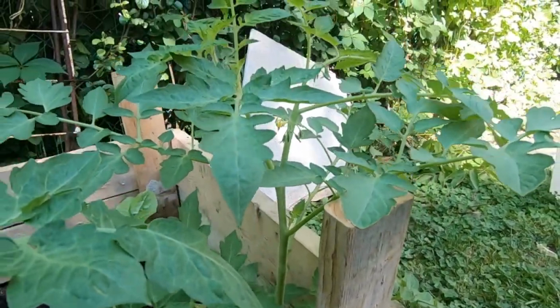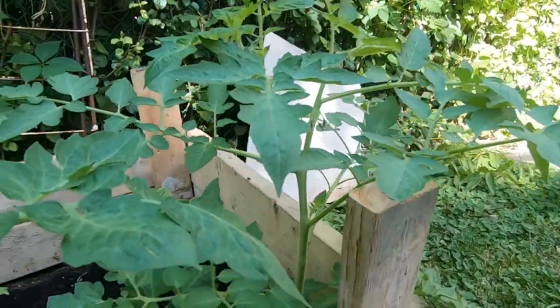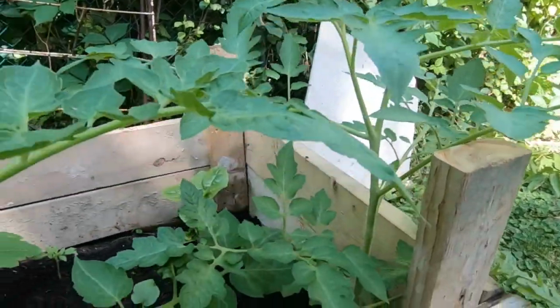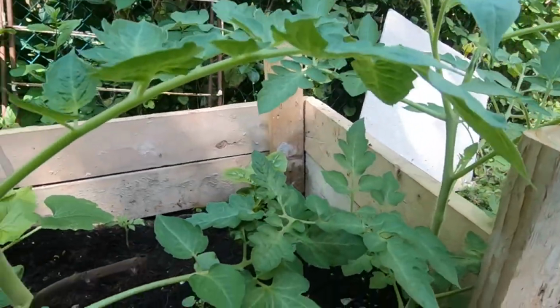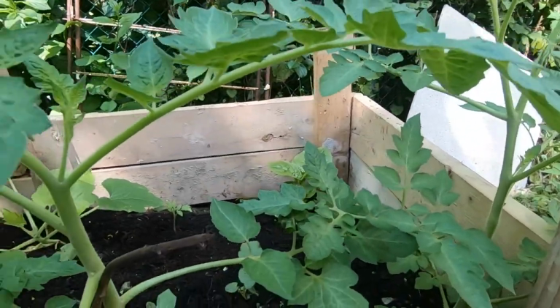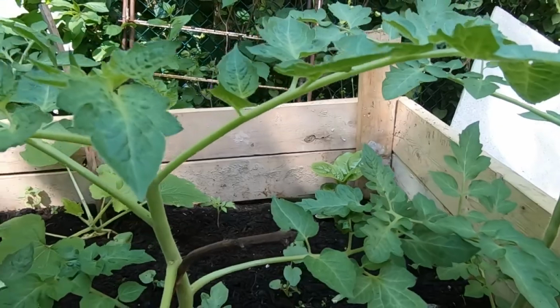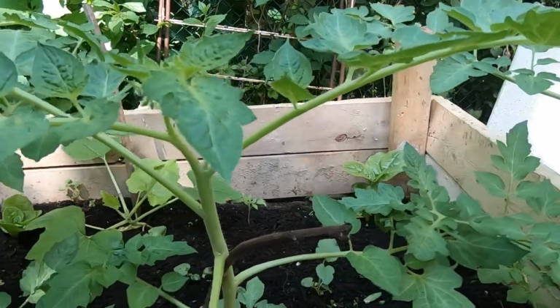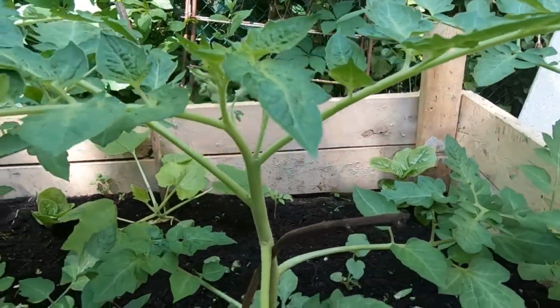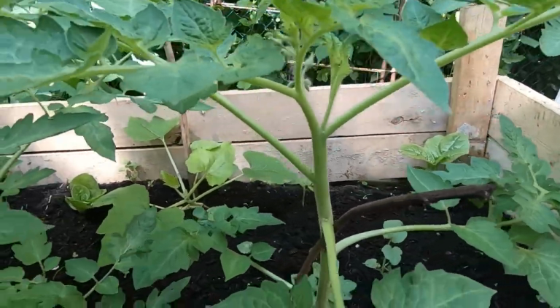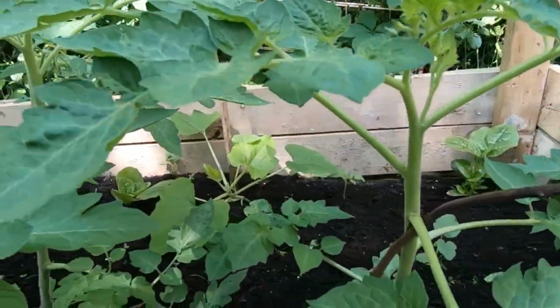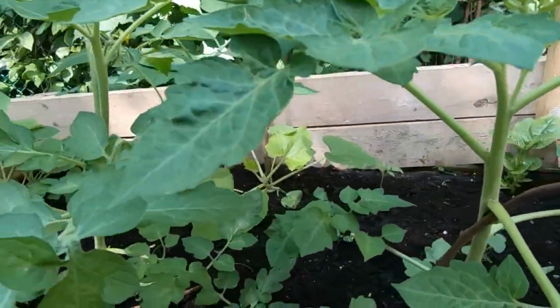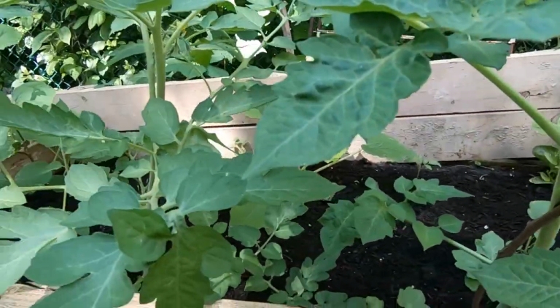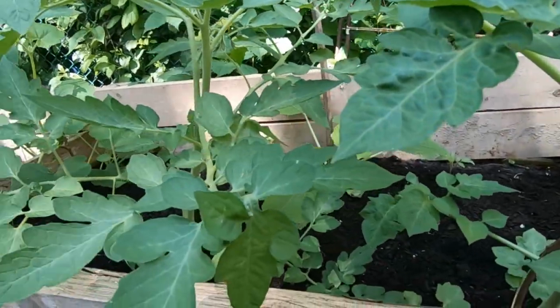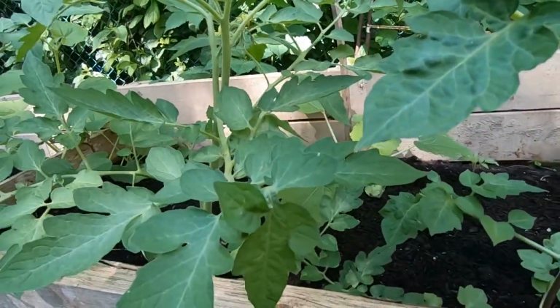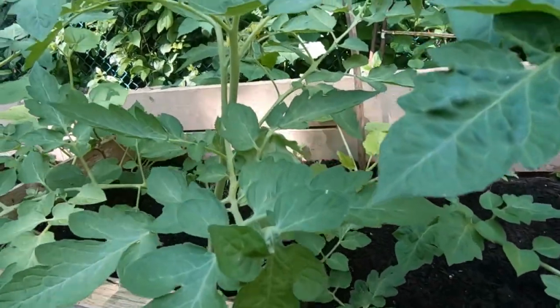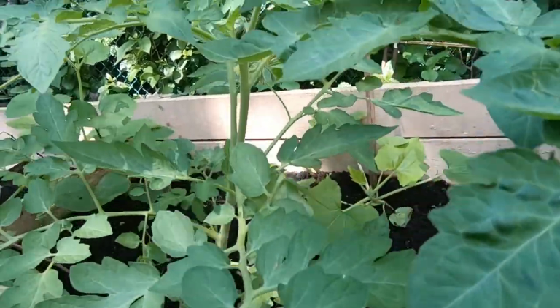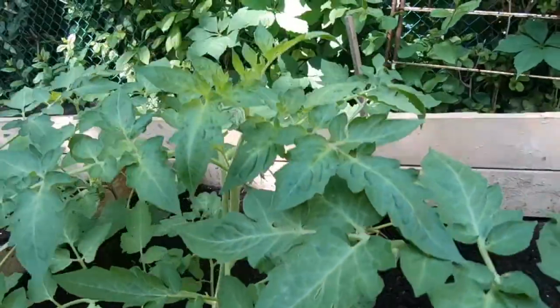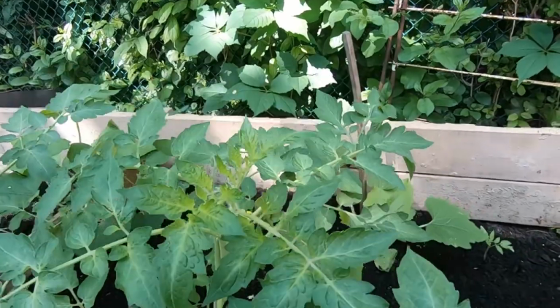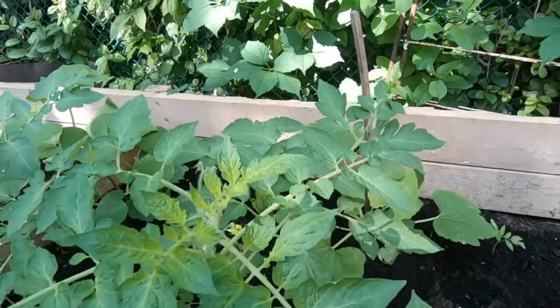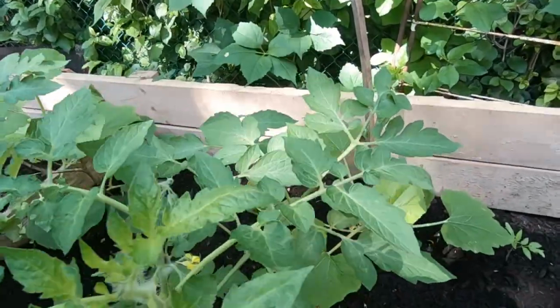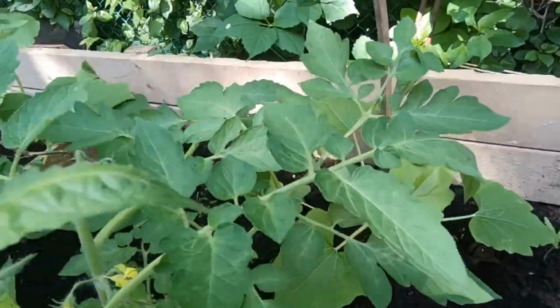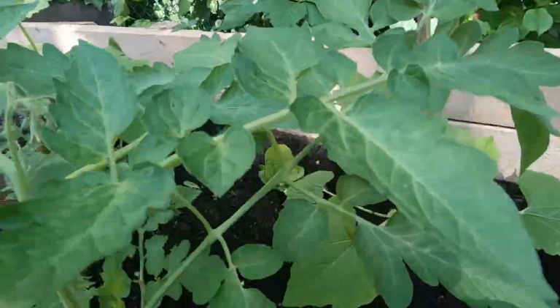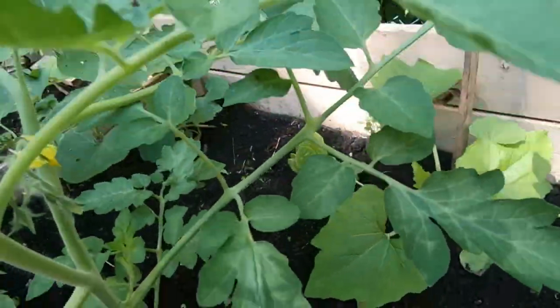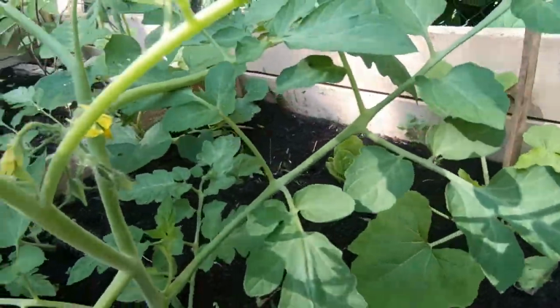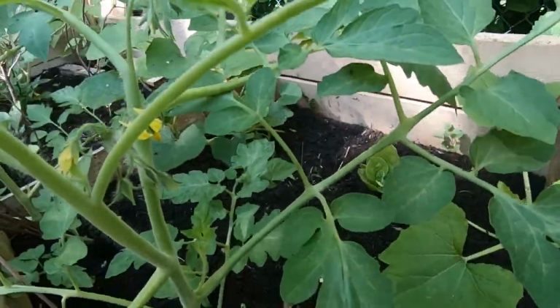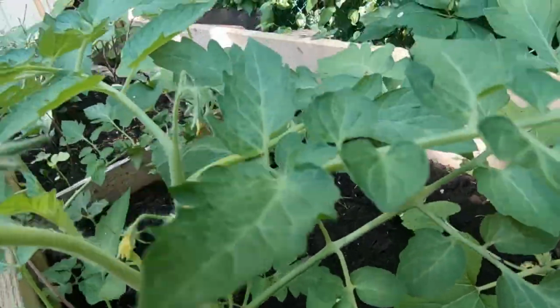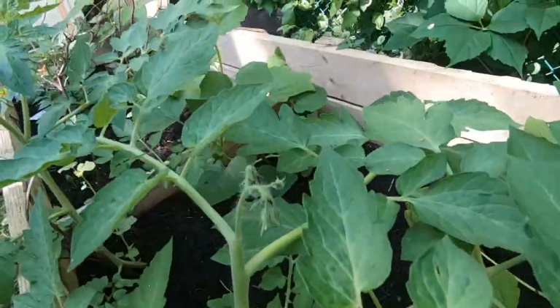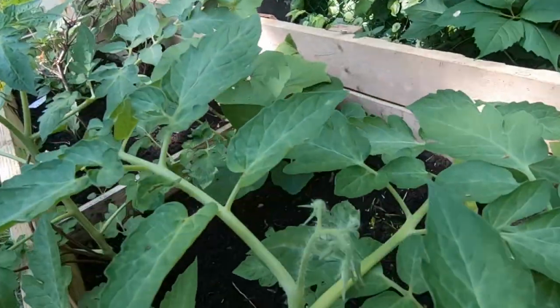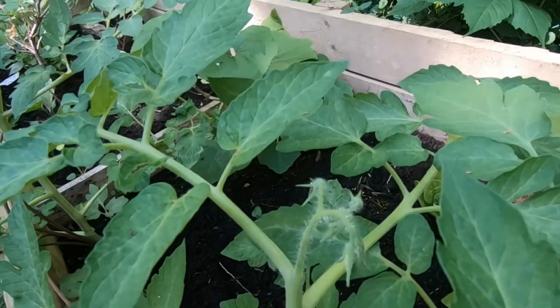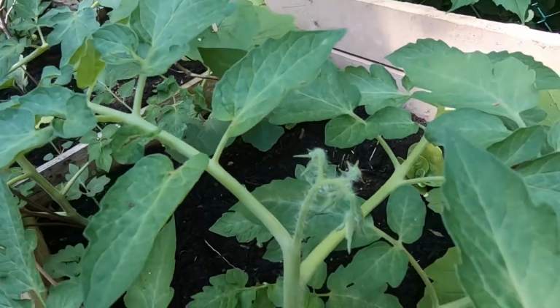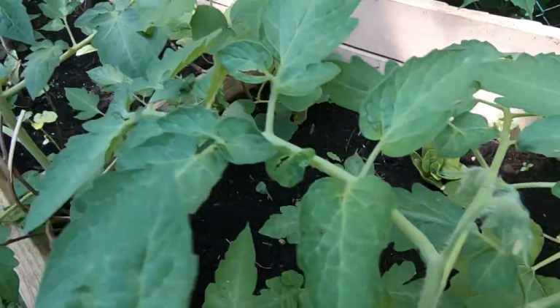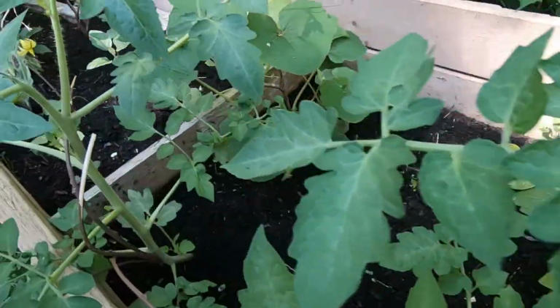The thing I most like about the Florida weave is that it's a very modular approach and it can be expanded to cover rows and rows of plants, so you don't have to buy 2,000 tomato cages to support your plants.